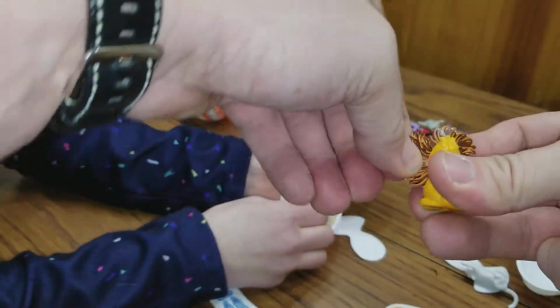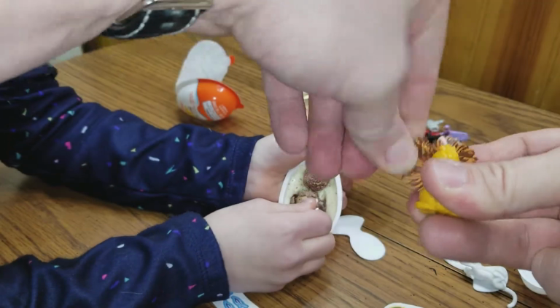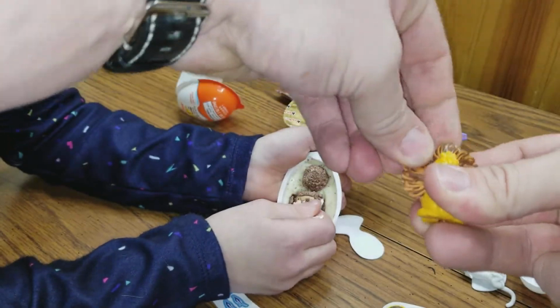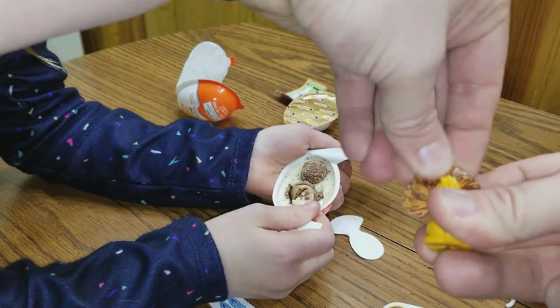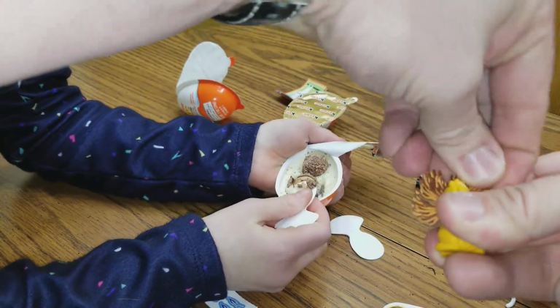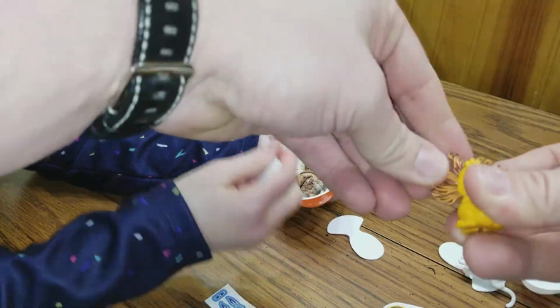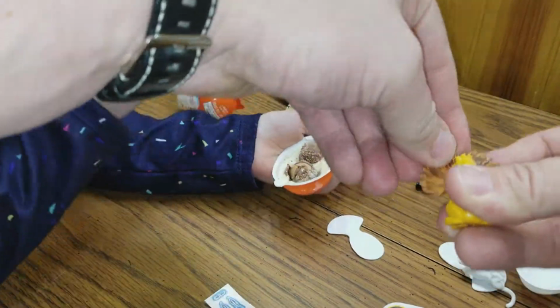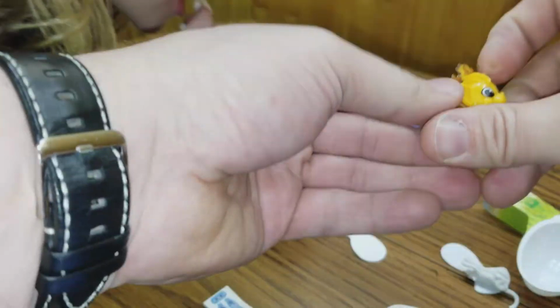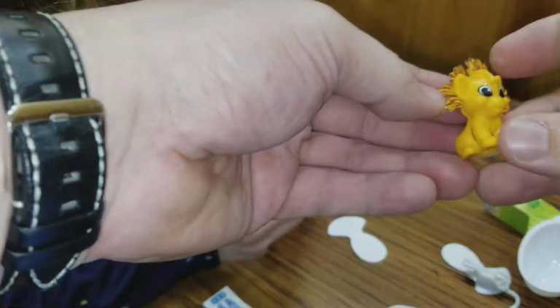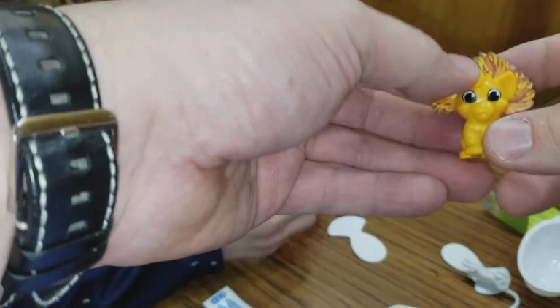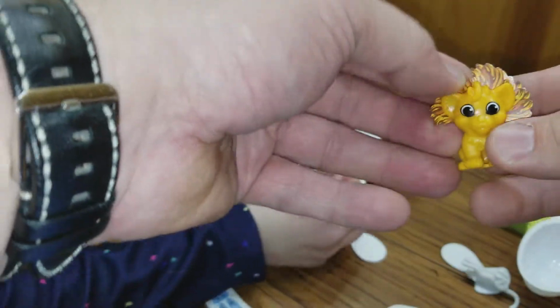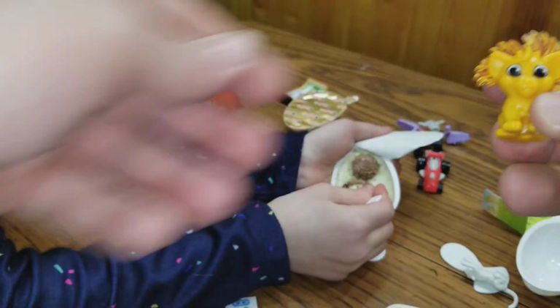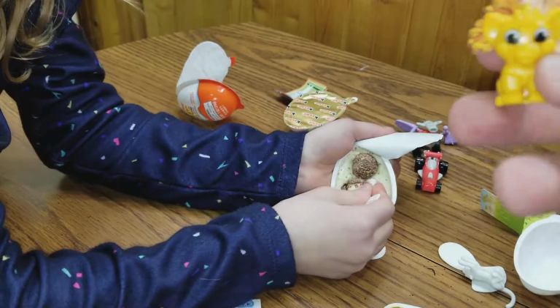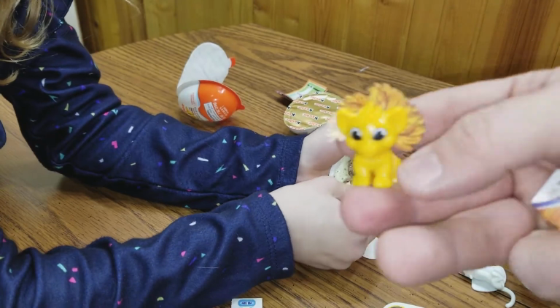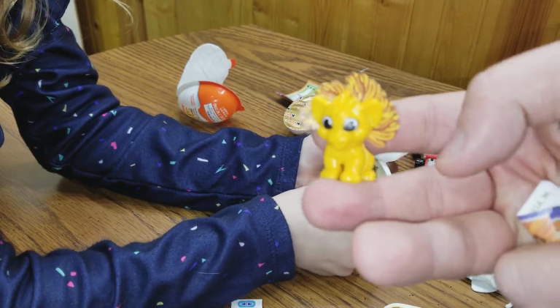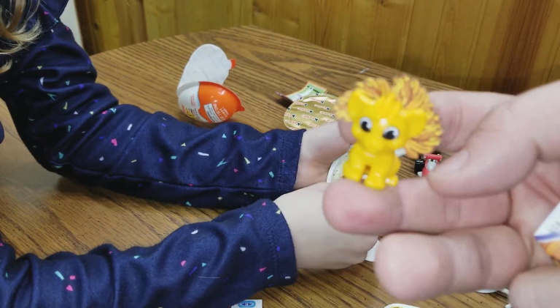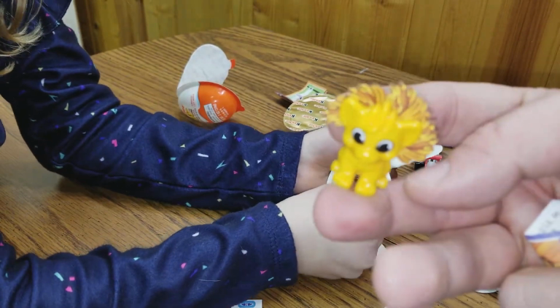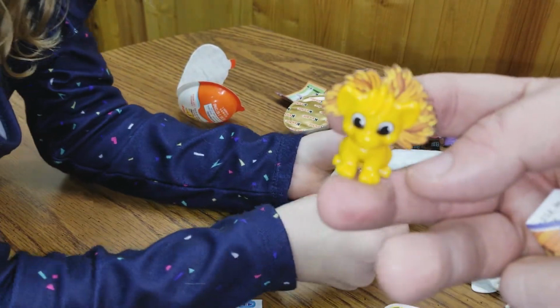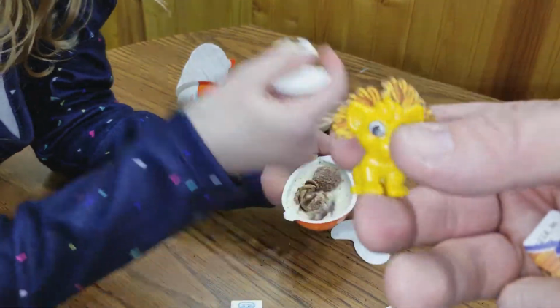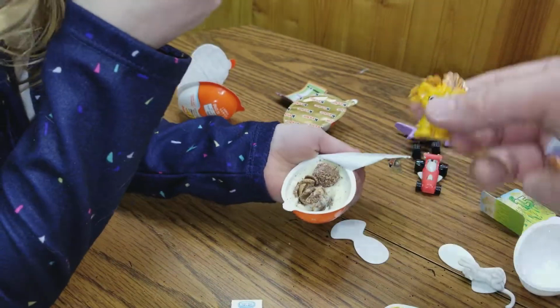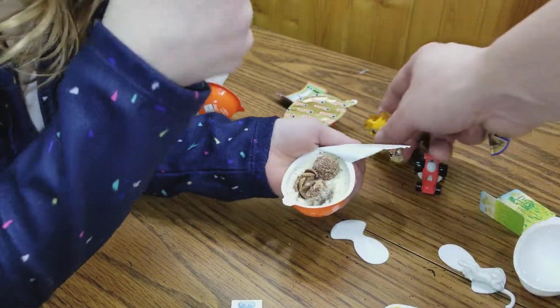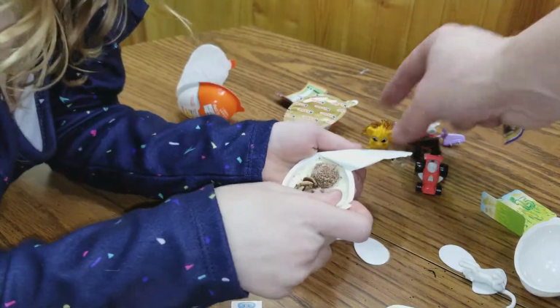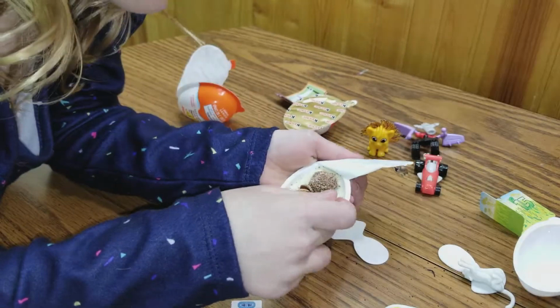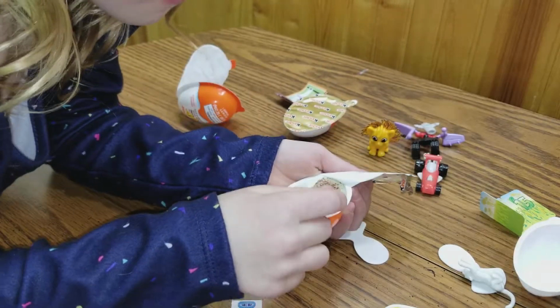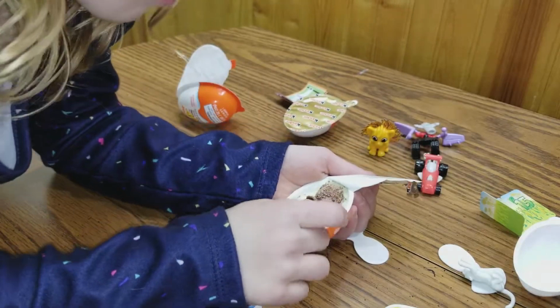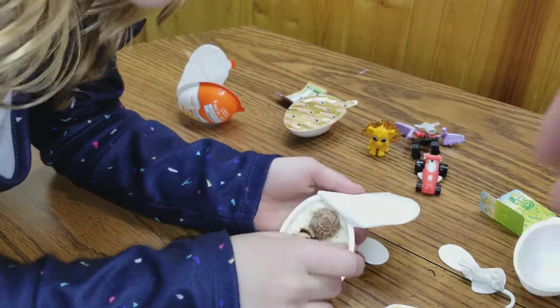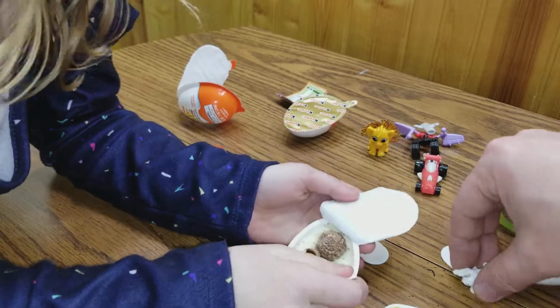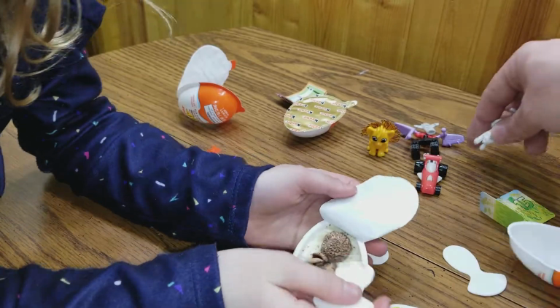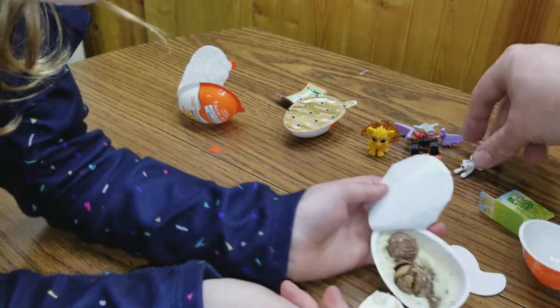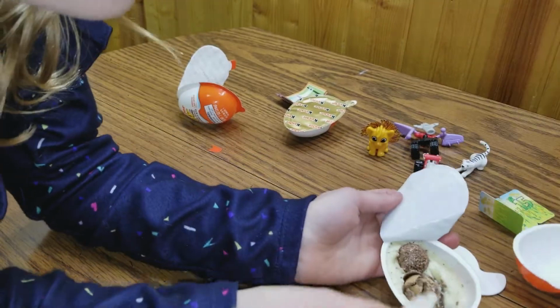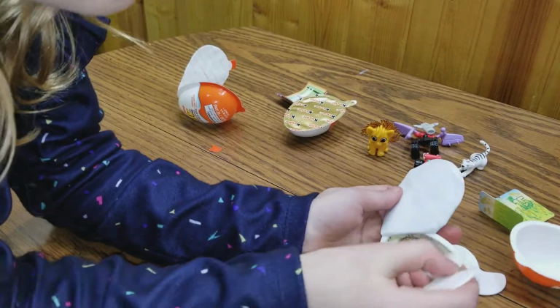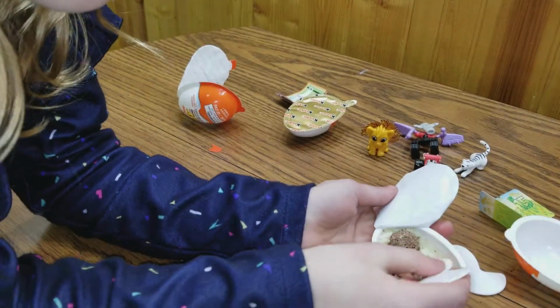Whoa, I finally got it. Okay, there it is. I did it. Look at it. What do you think? That's kind of cool. You know, these aren't bad.